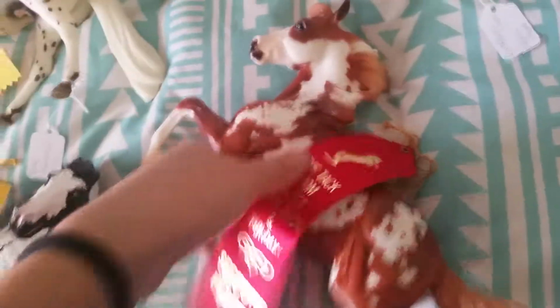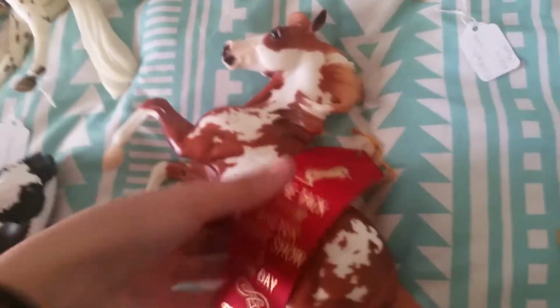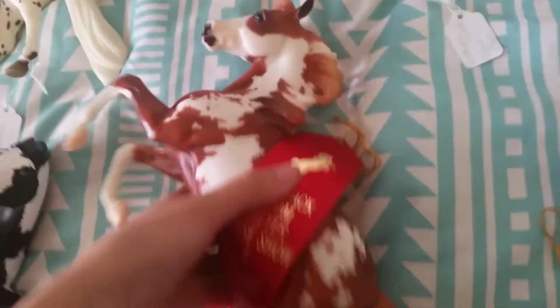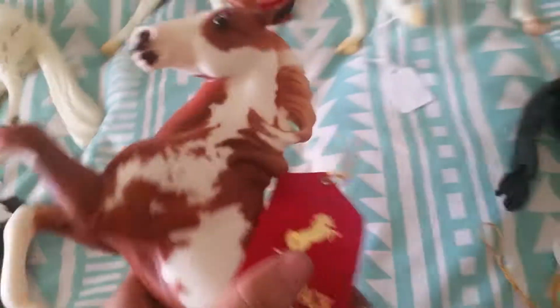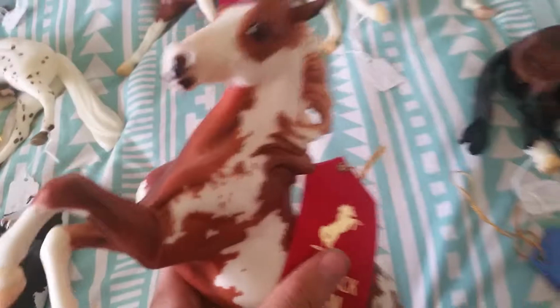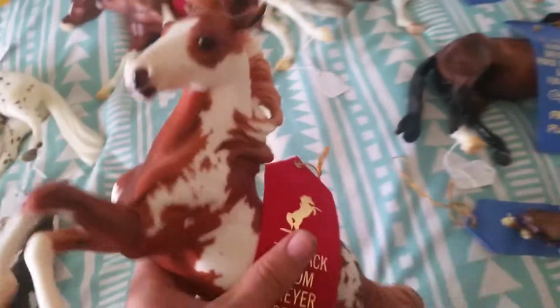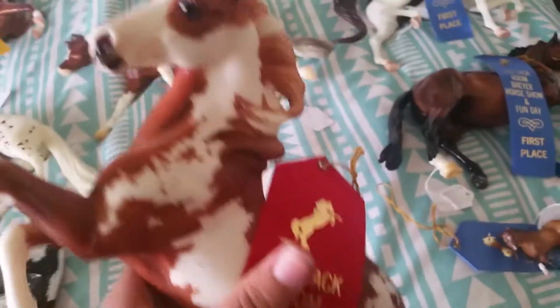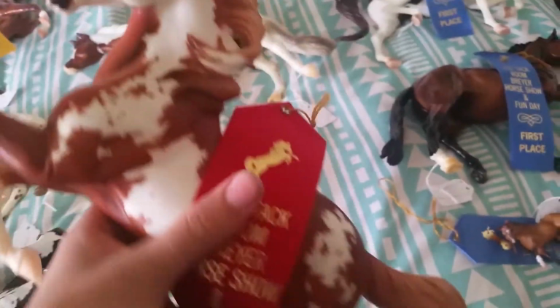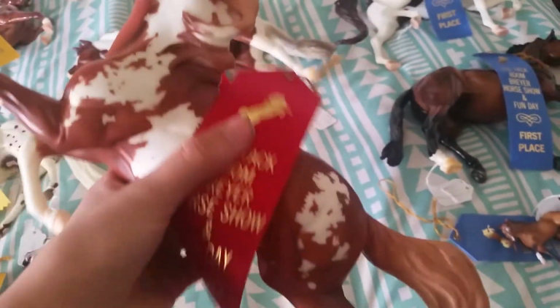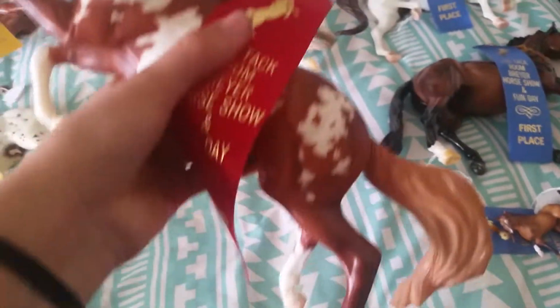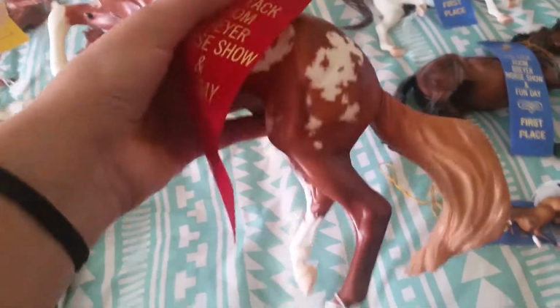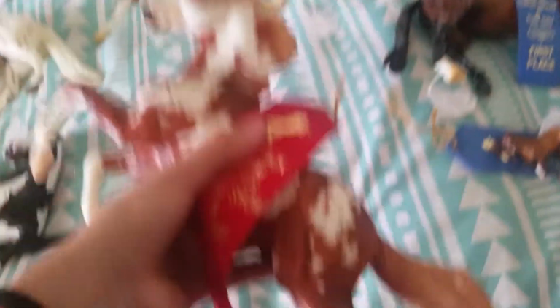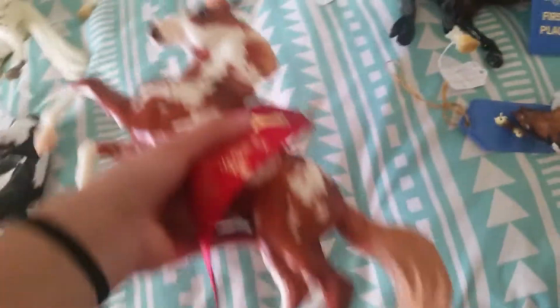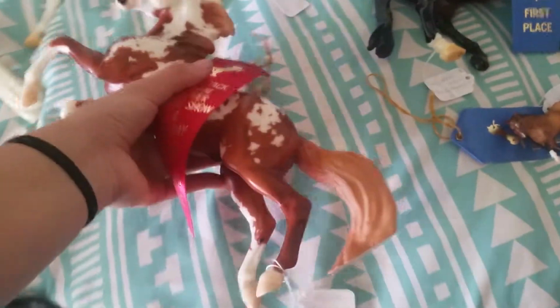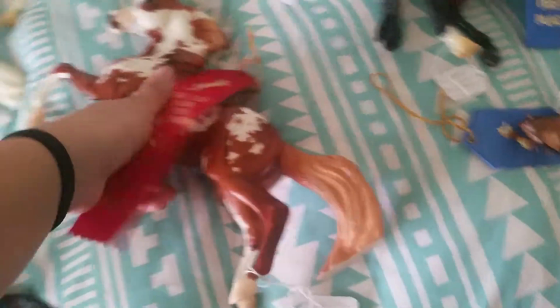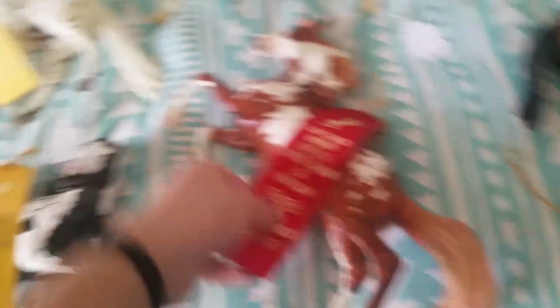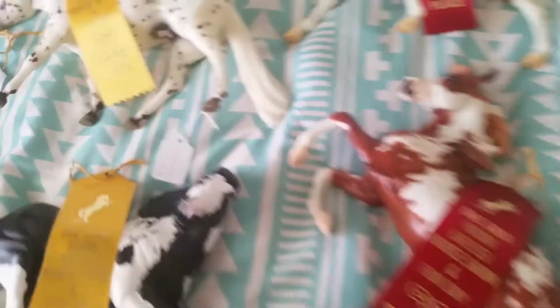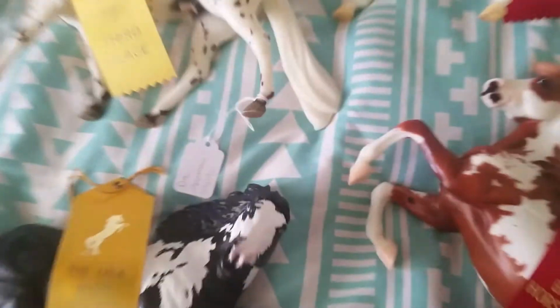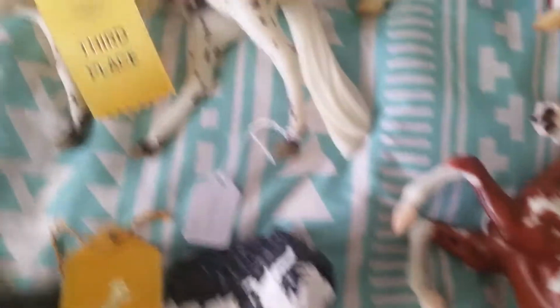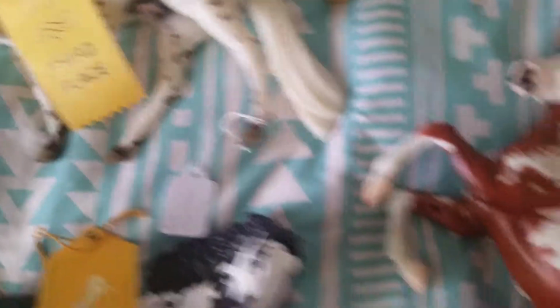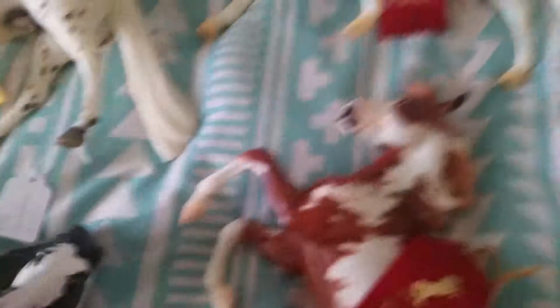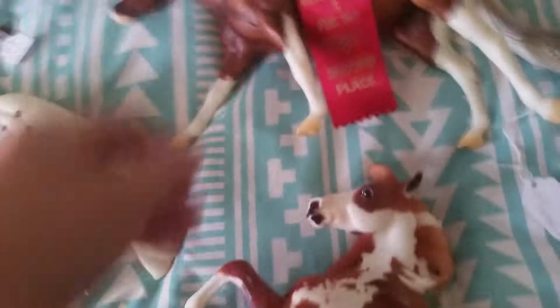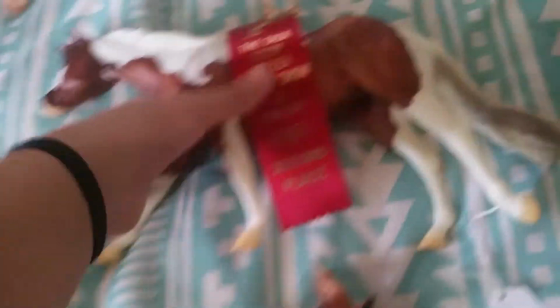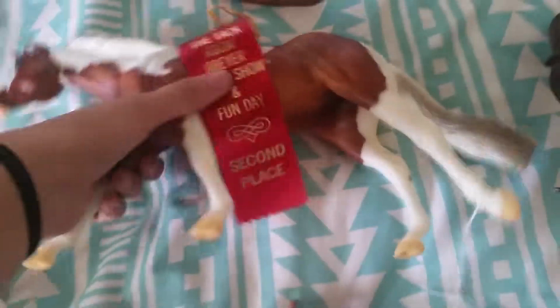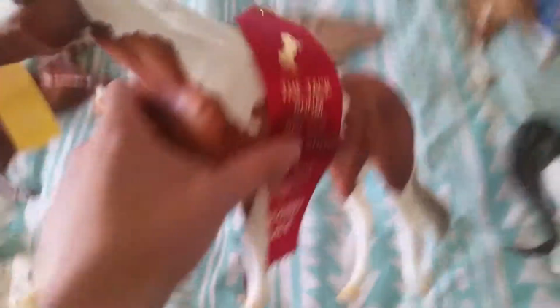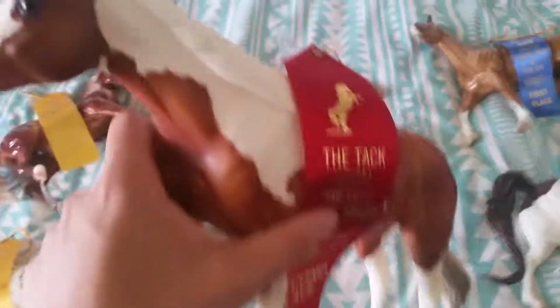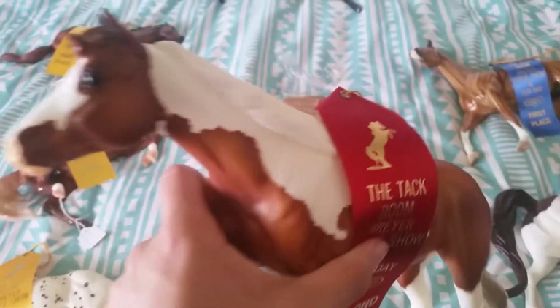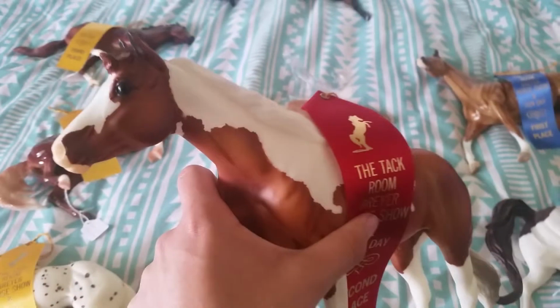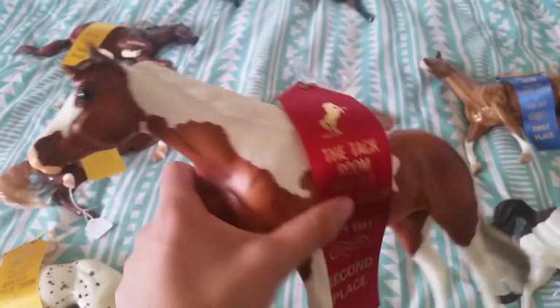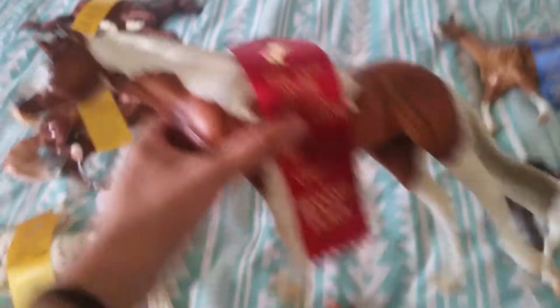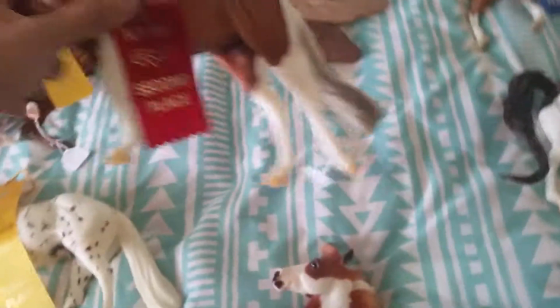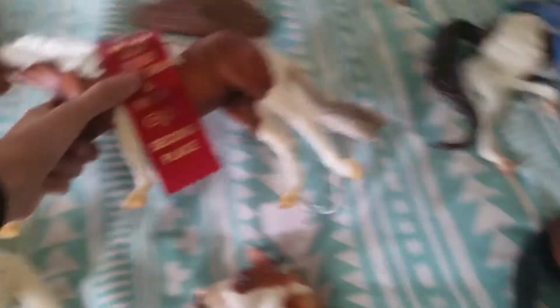And the Mustang — are those stock breeds? My Hidalgo got a second. And then in the paint class, my Fontana got a second.